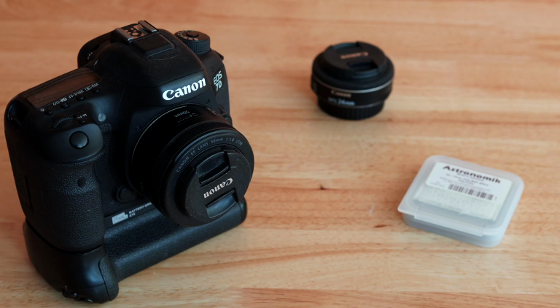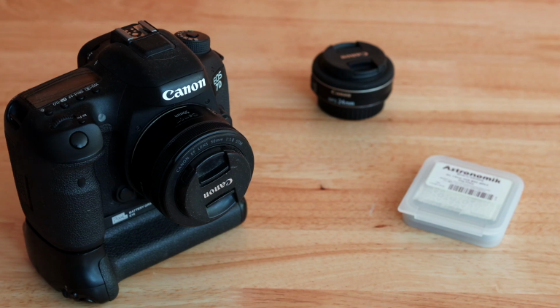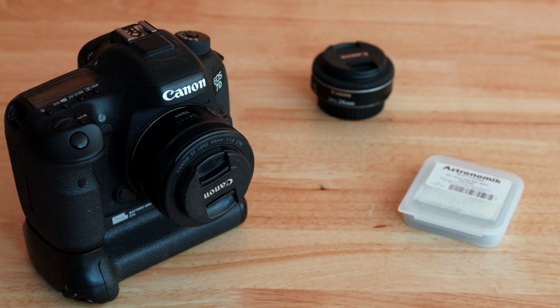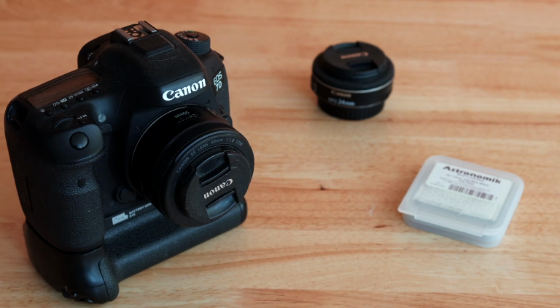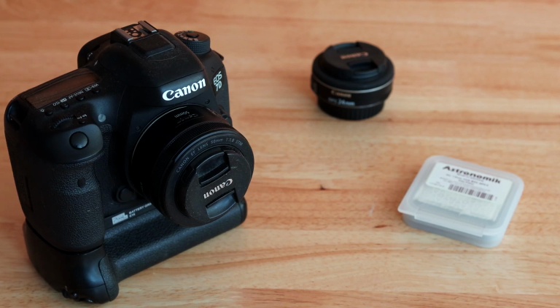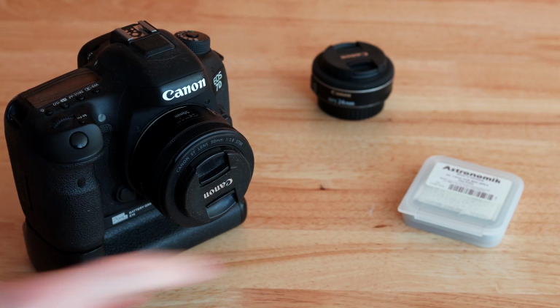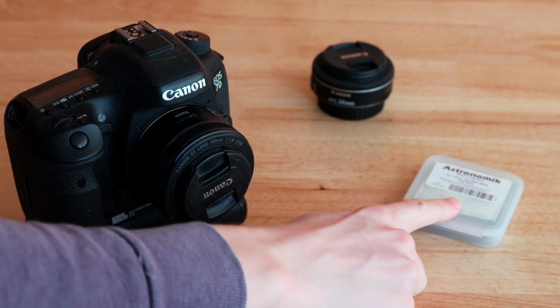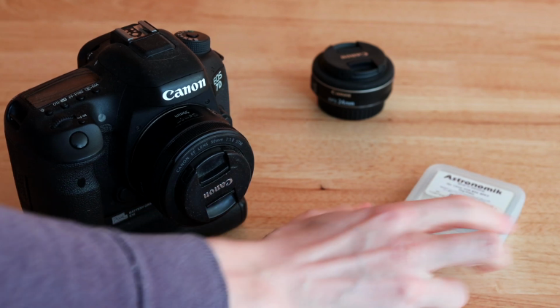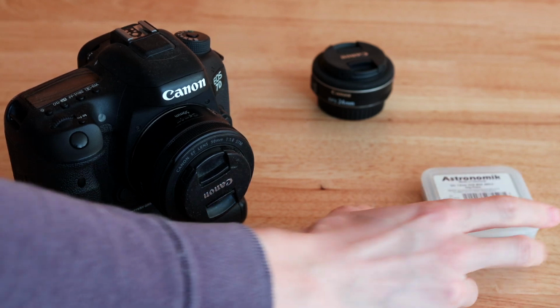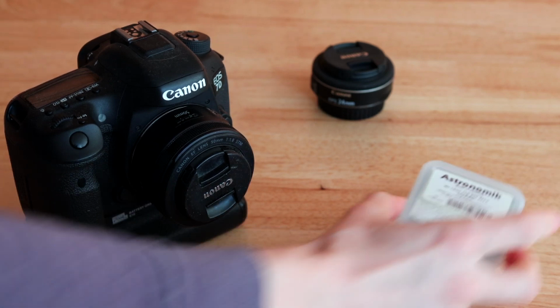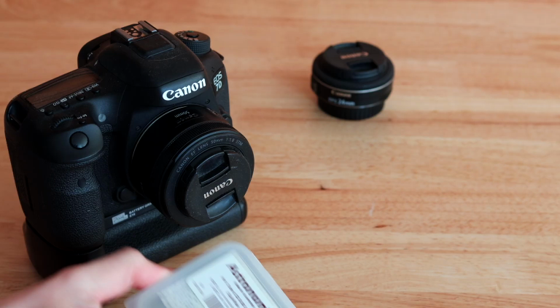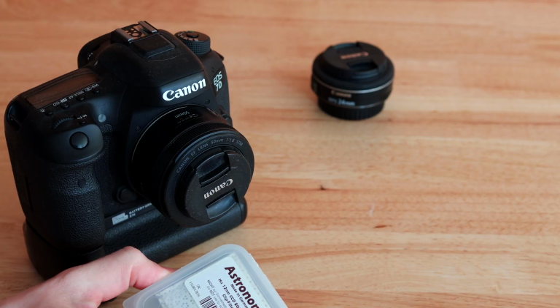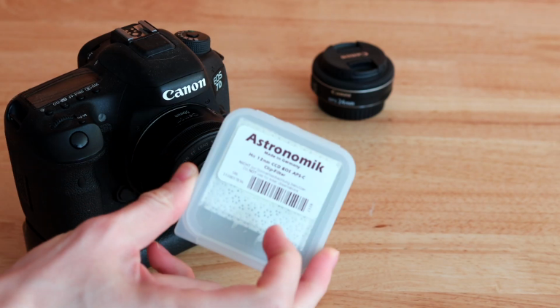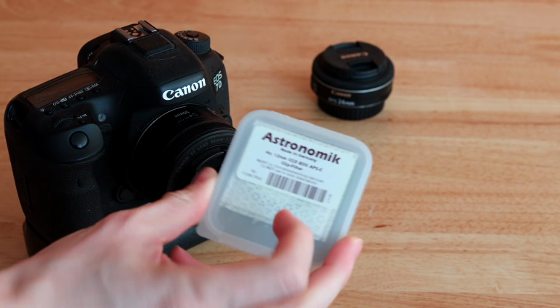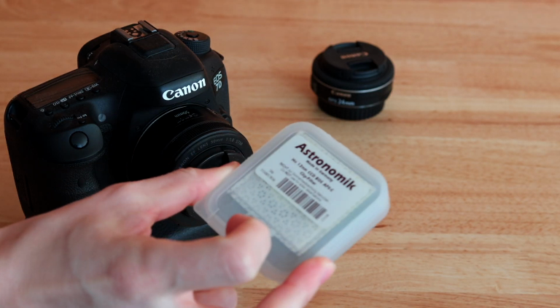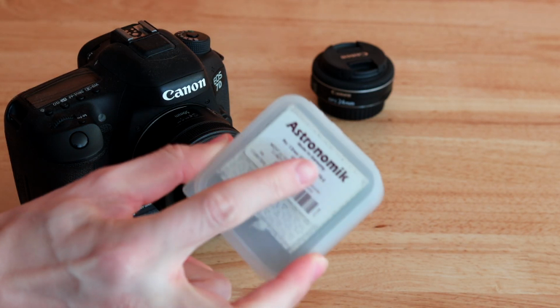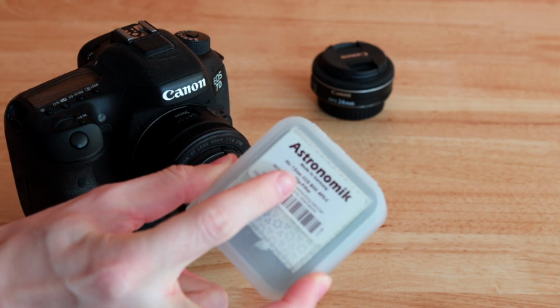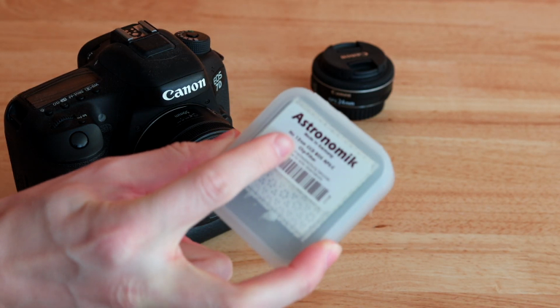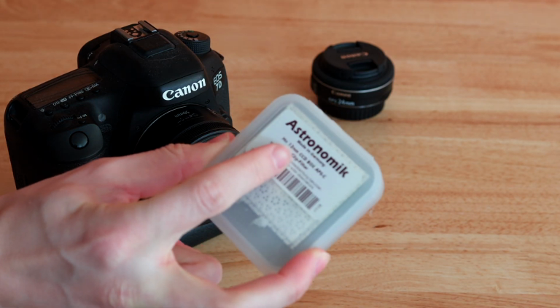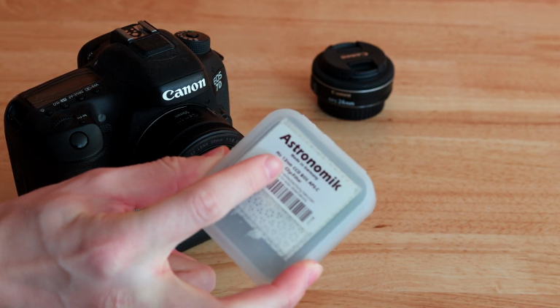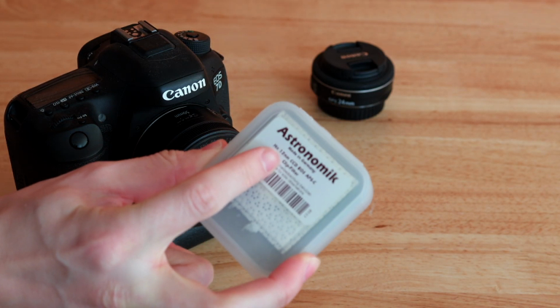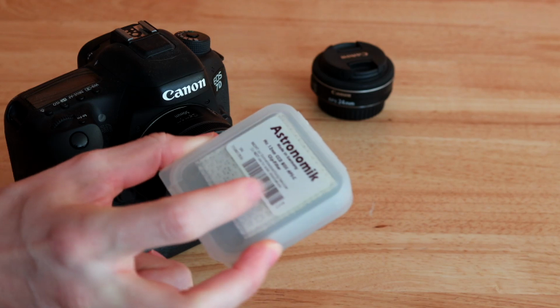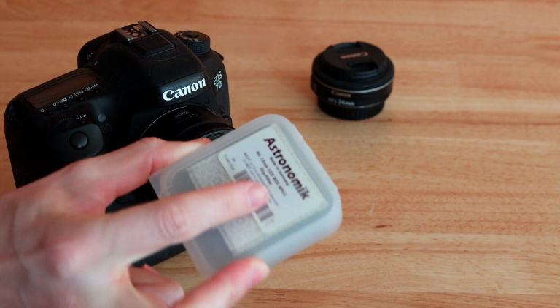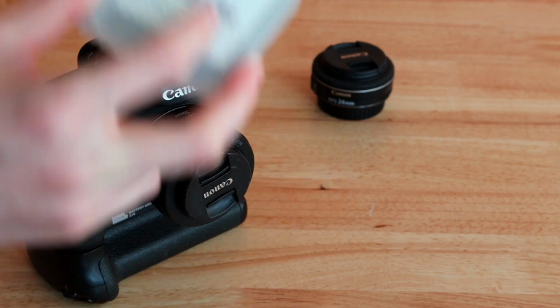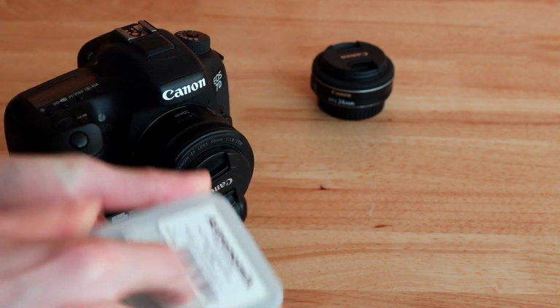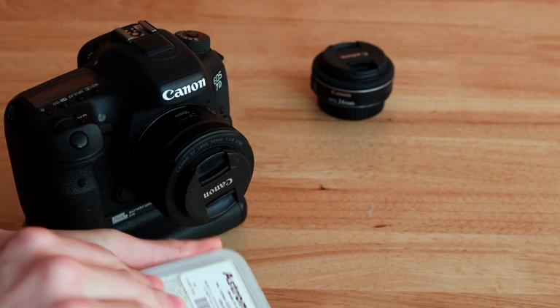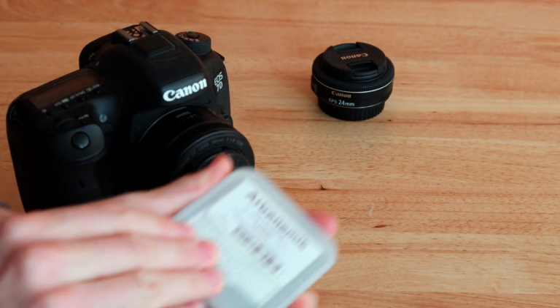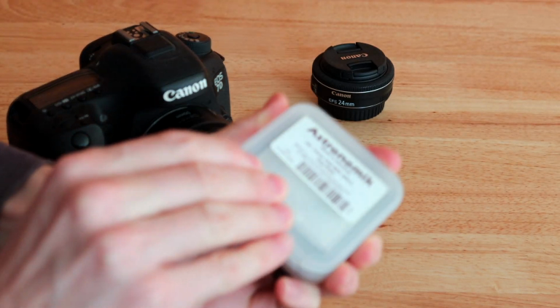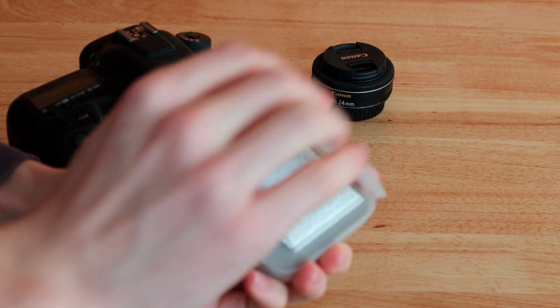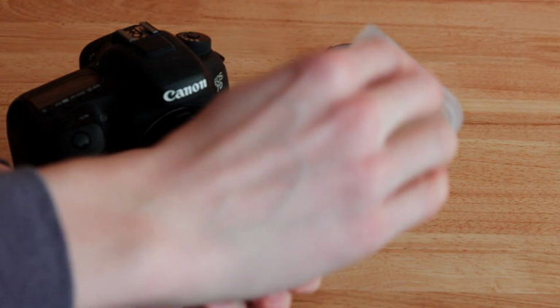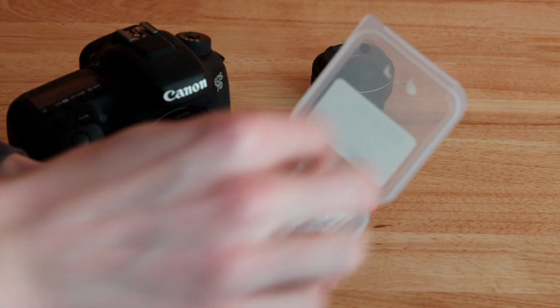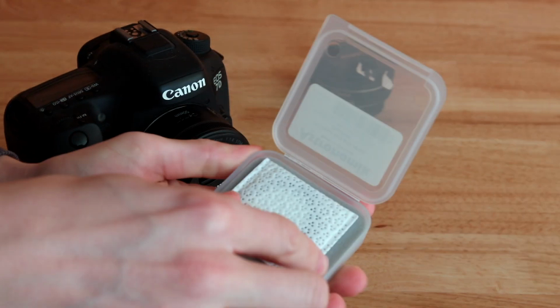Here I'm going to show you how to attach a clip-on filter onto a DSLR camera. So here we have, for example, the Astronomic HA 12nm clip-on filter, and I'm going to open the box and show you what it looks like.